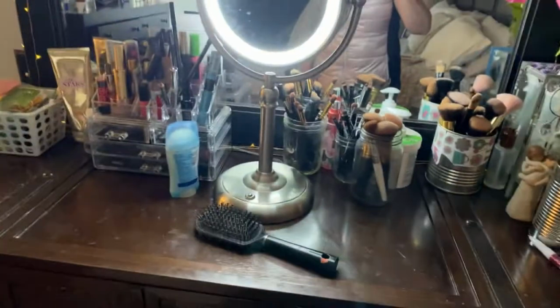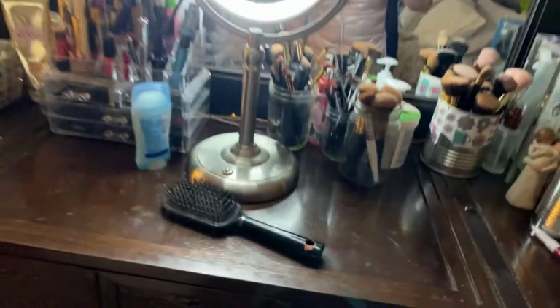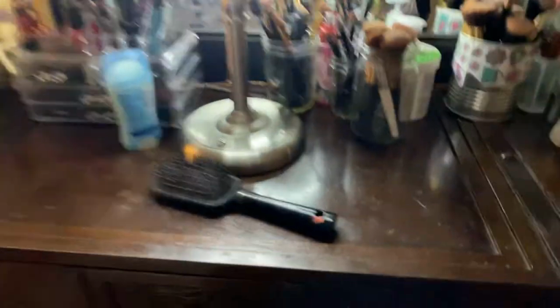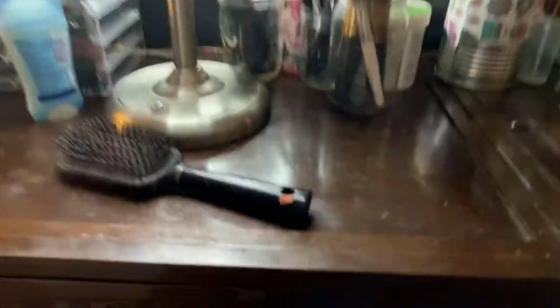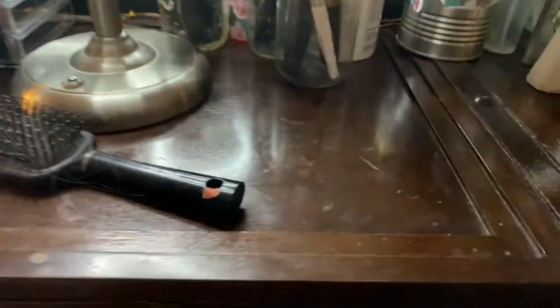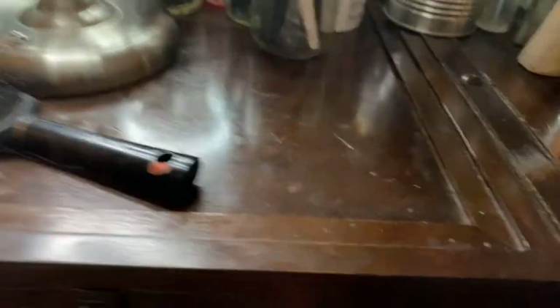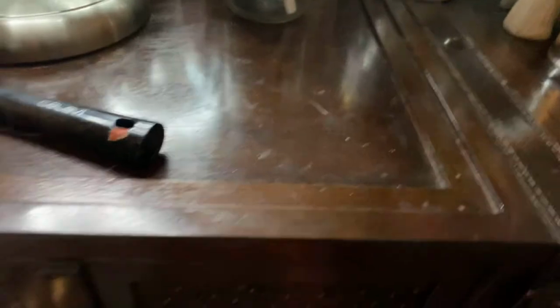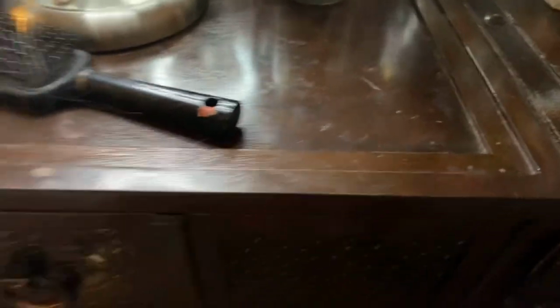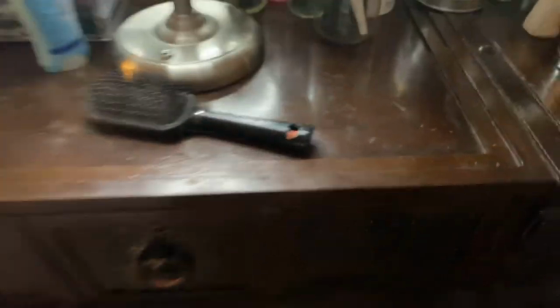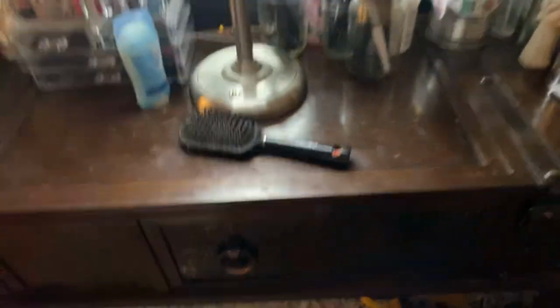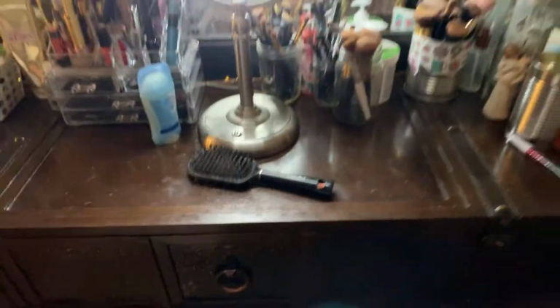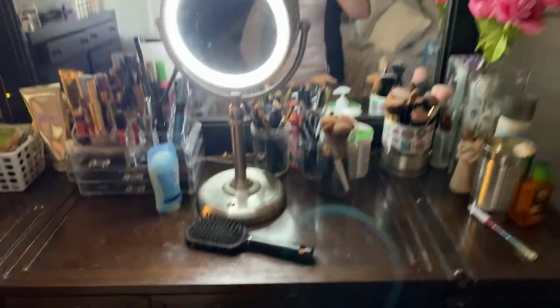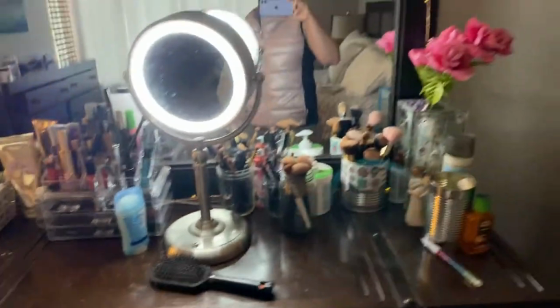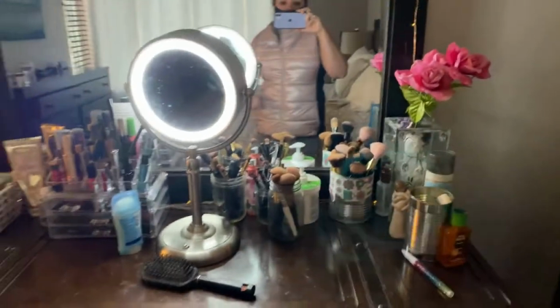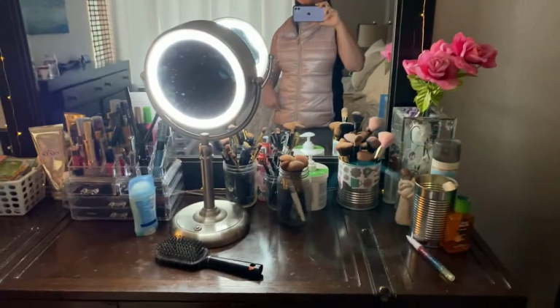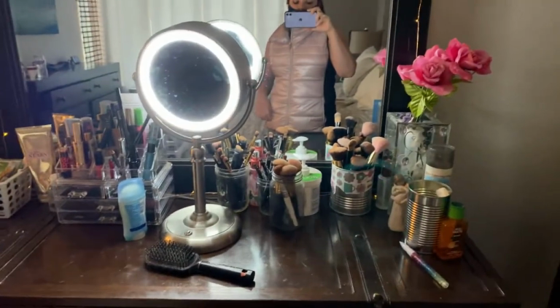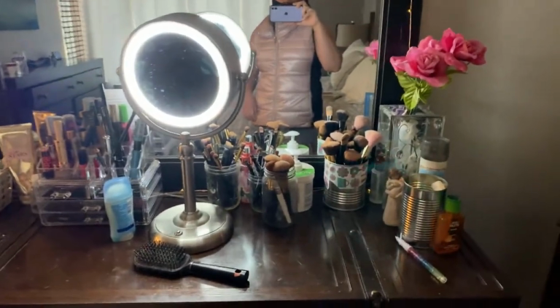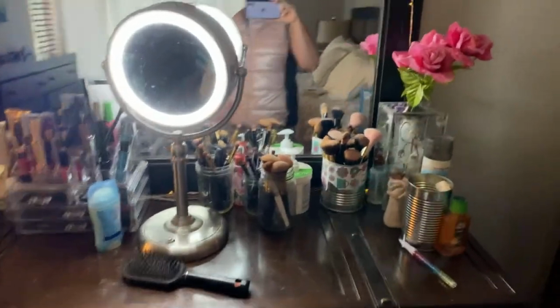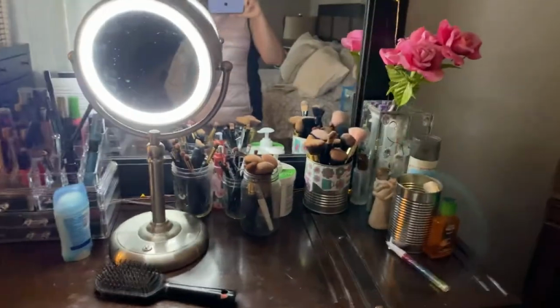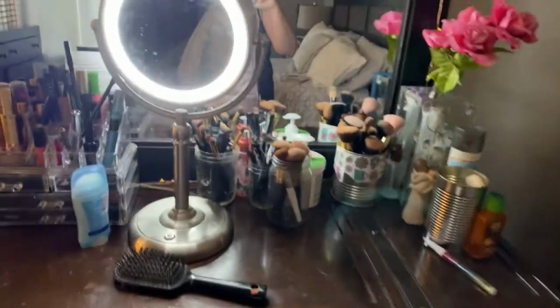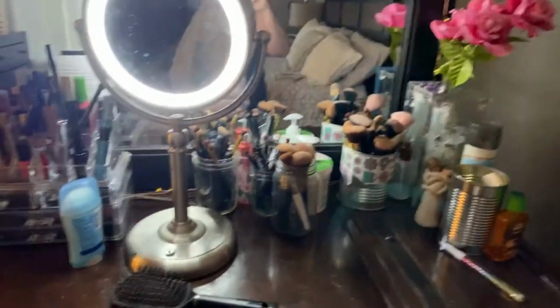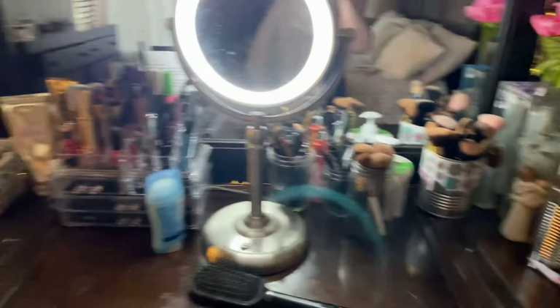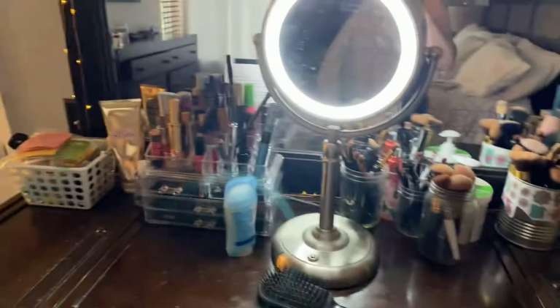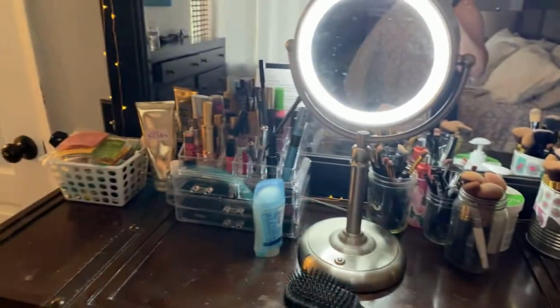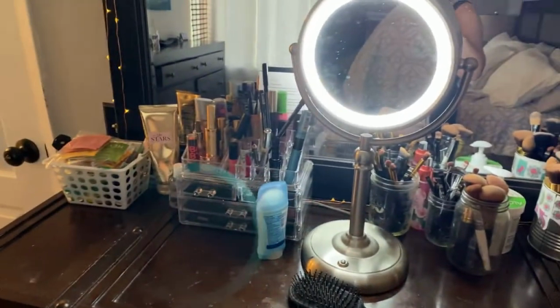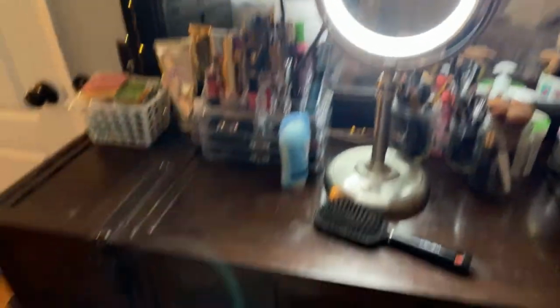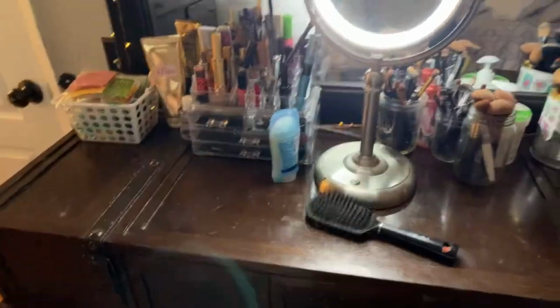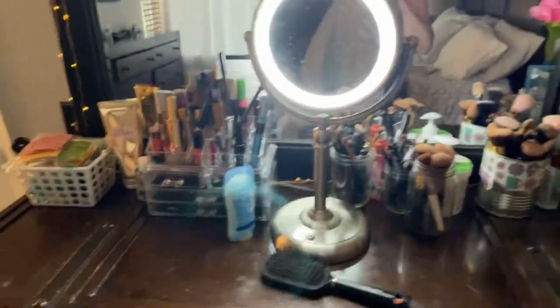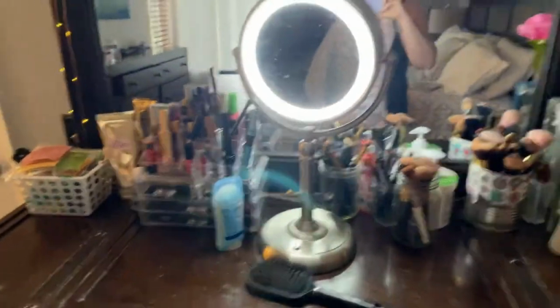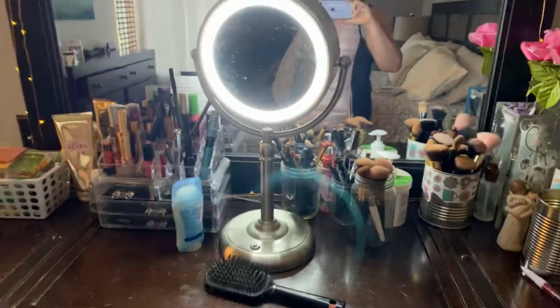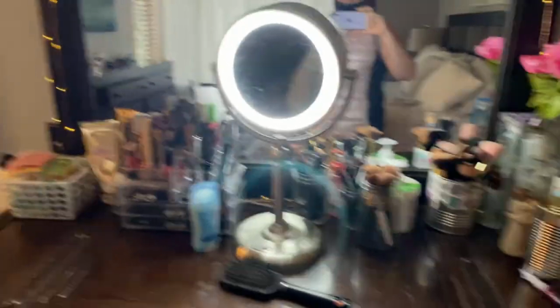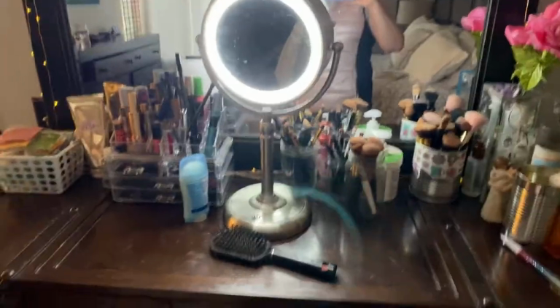Maybe you guys want to share what you do to organize yourself and do your makeup. I wanted to share that with you. Until next time, bye!